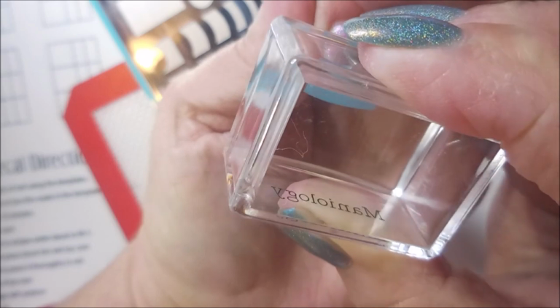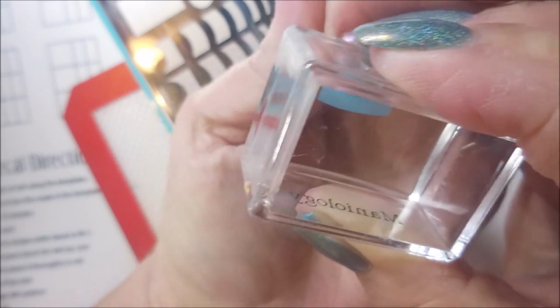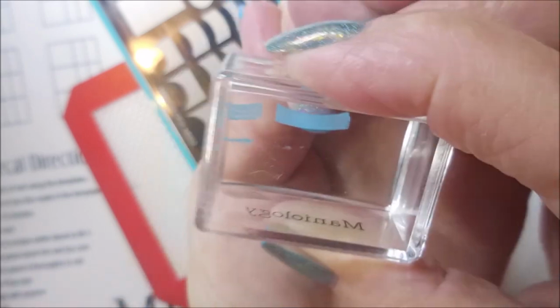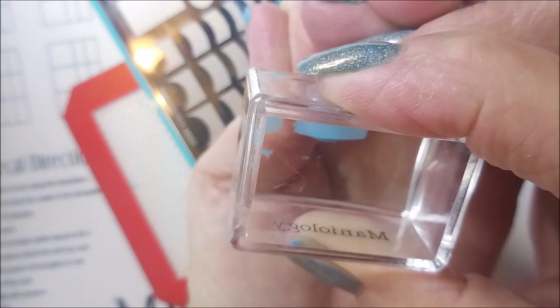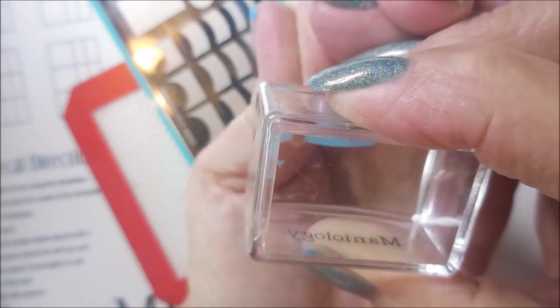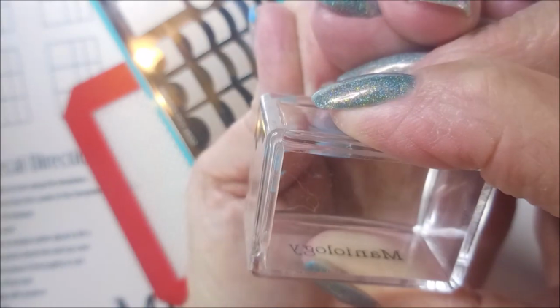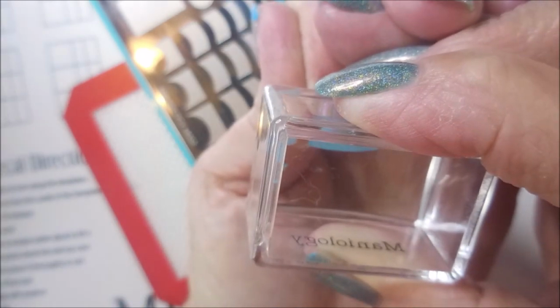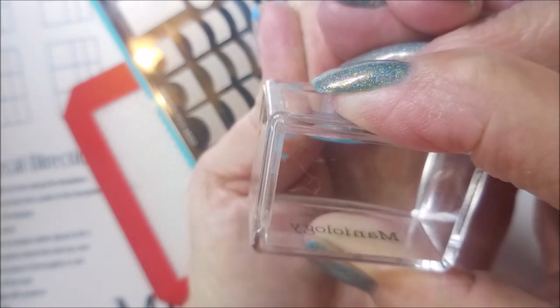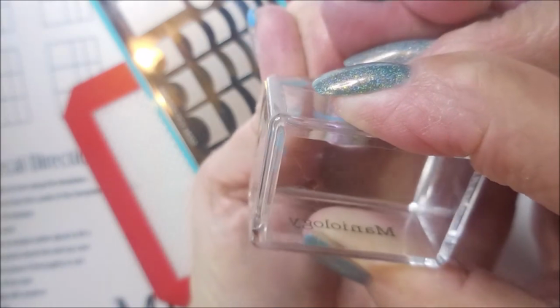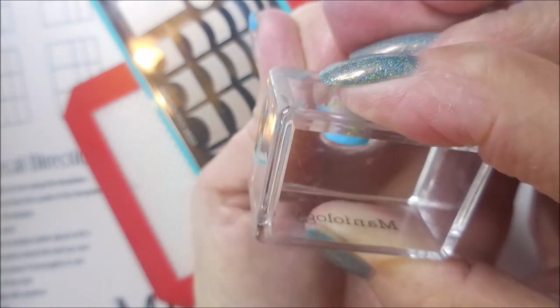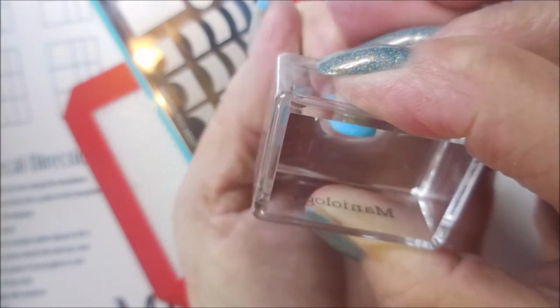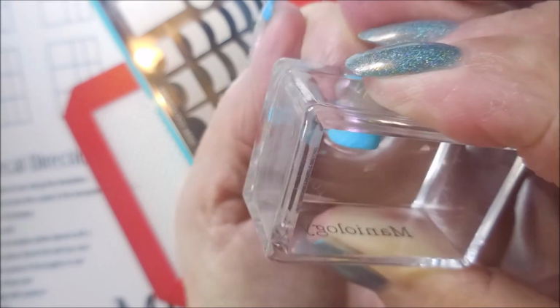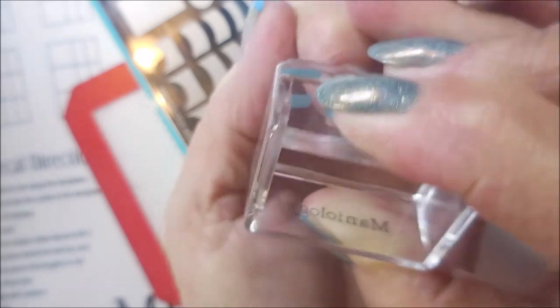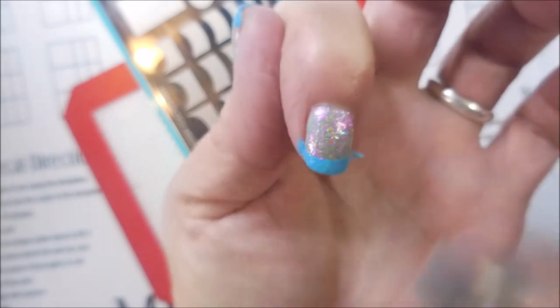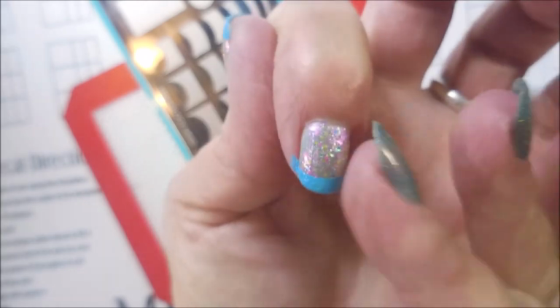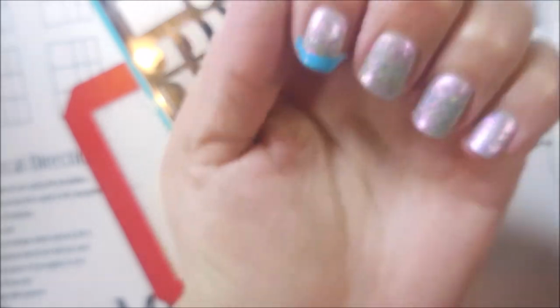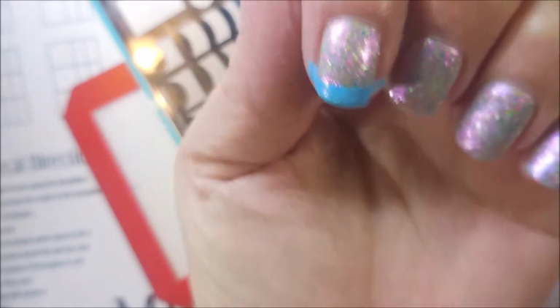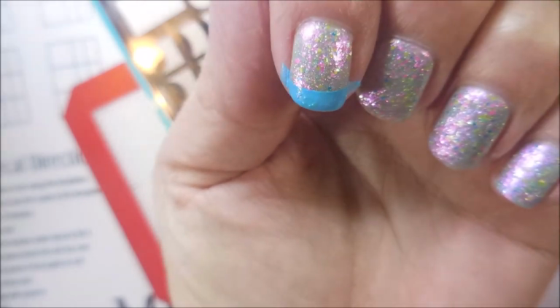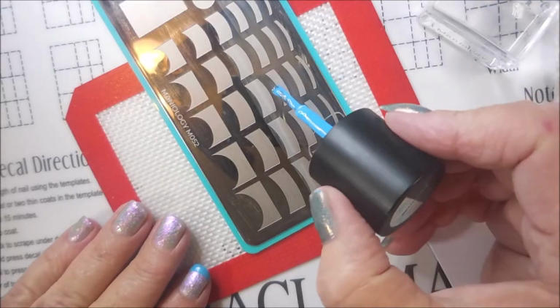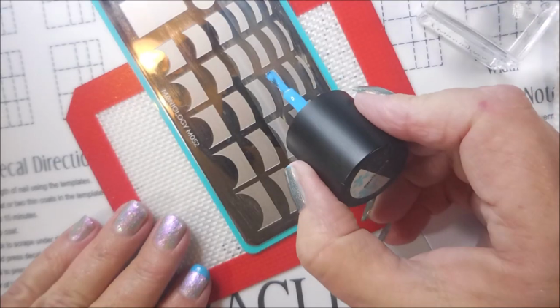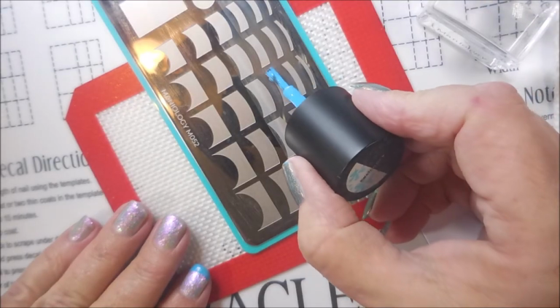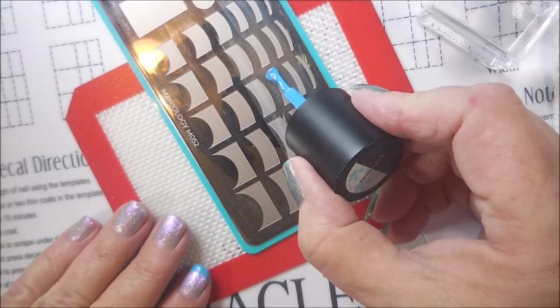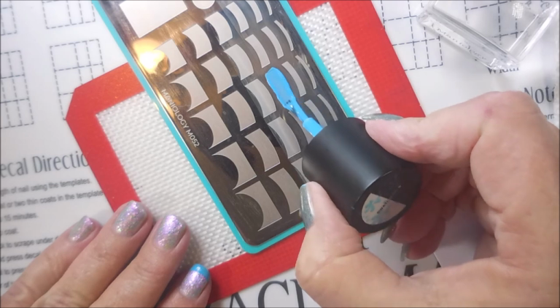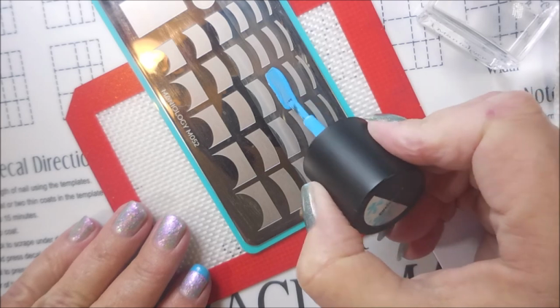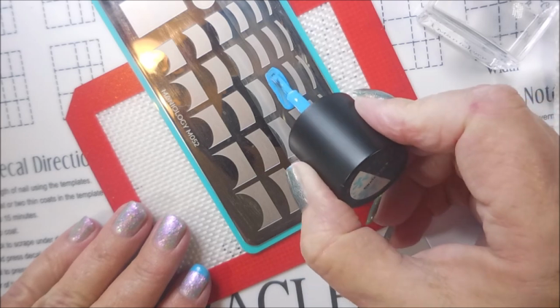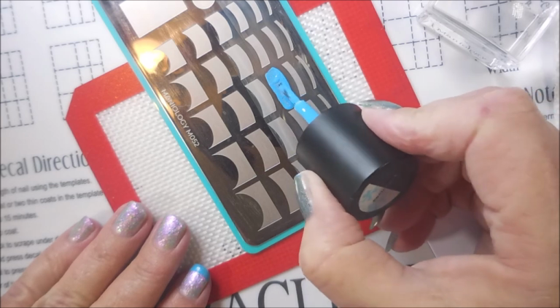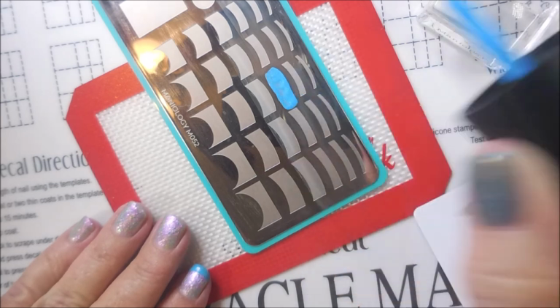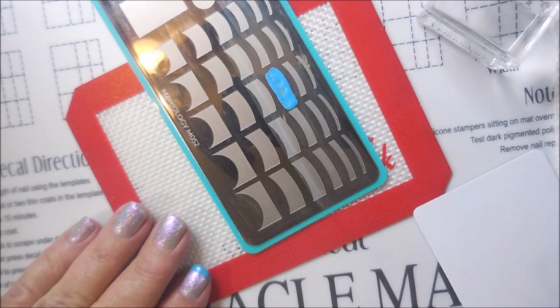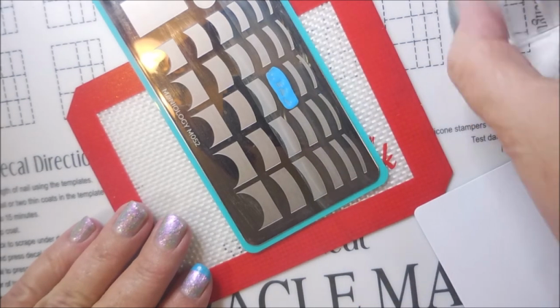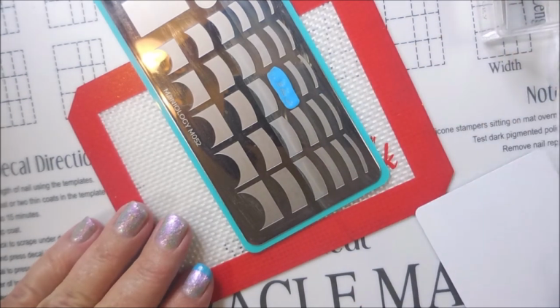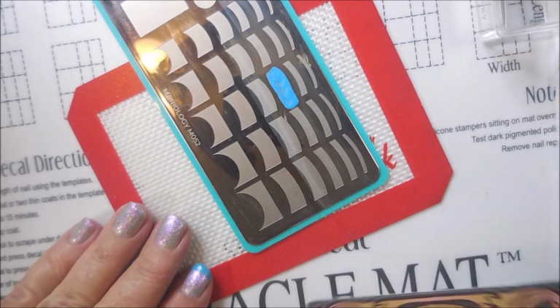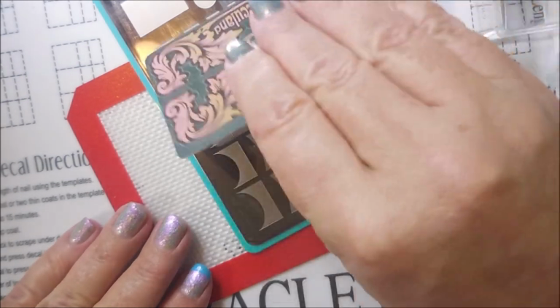I am double stamping the blue, trying to line it up. I want to make it very opaque on that tip — I don't want it to be missed, I want it to be seen.